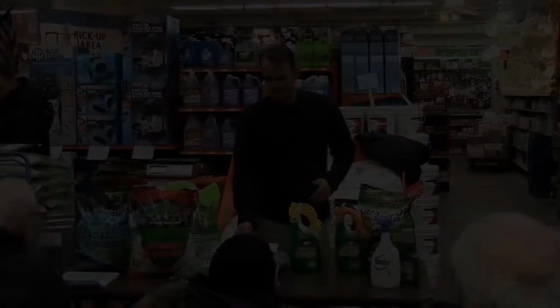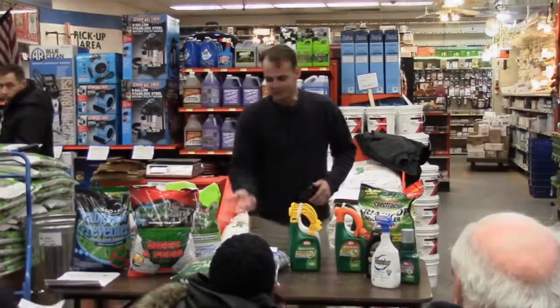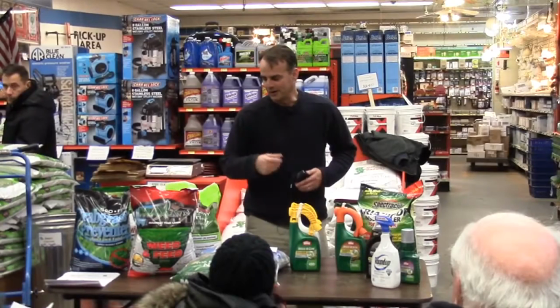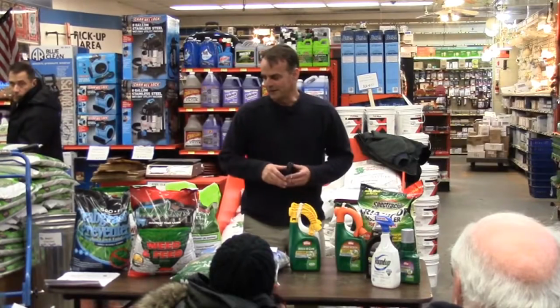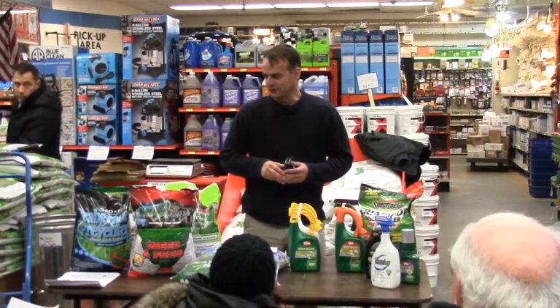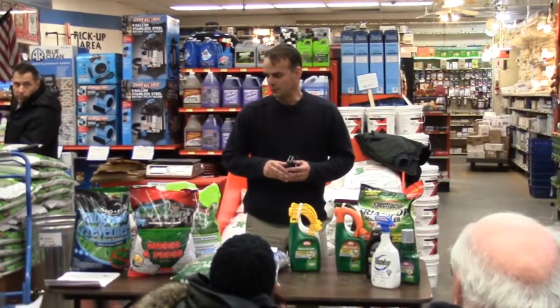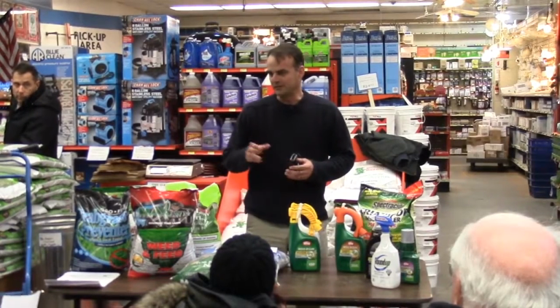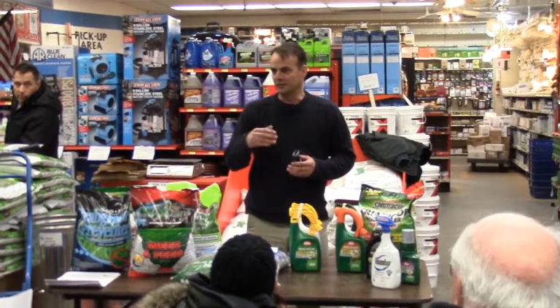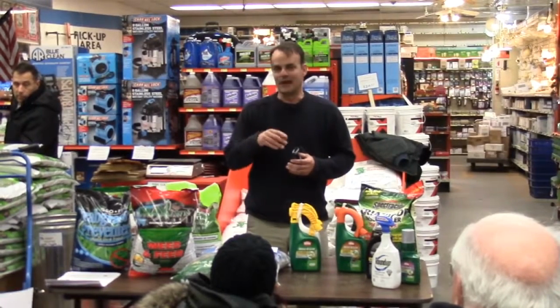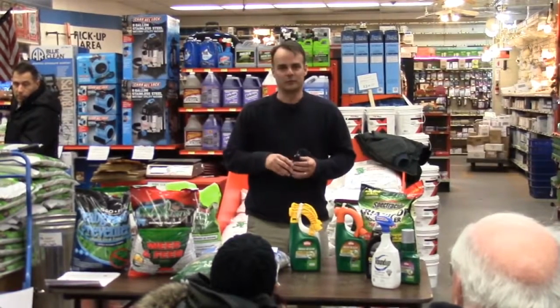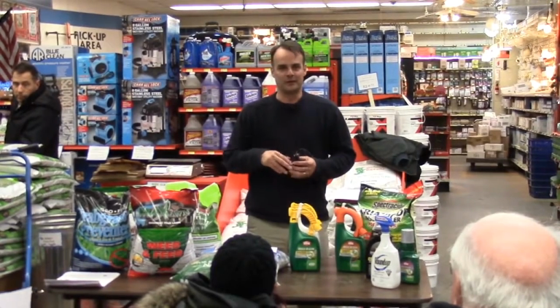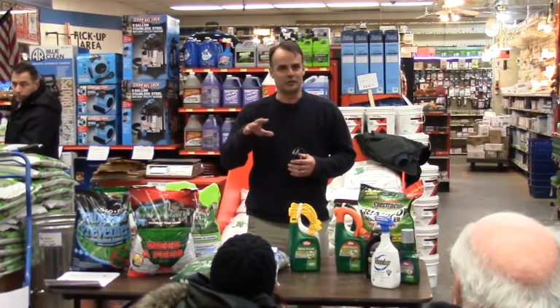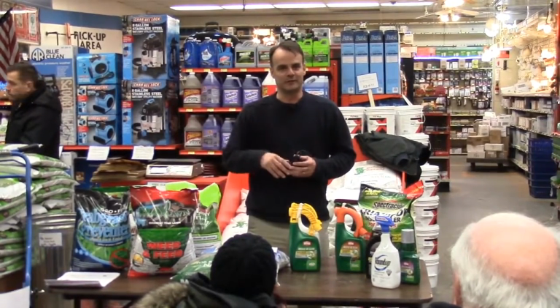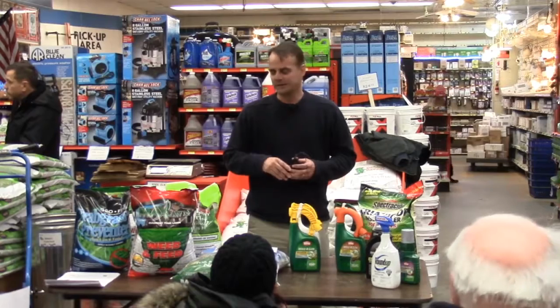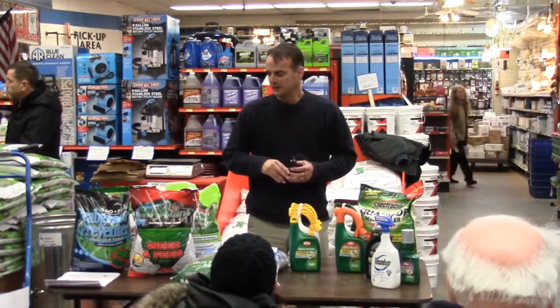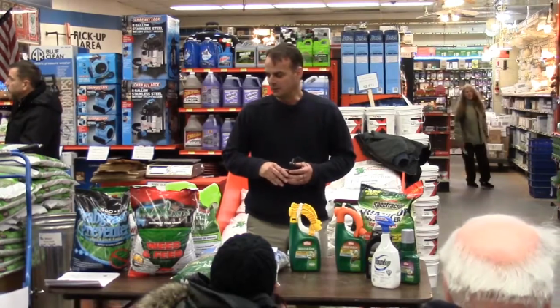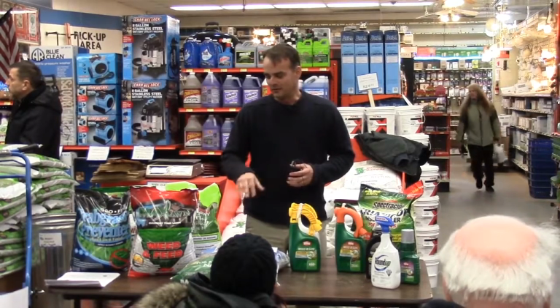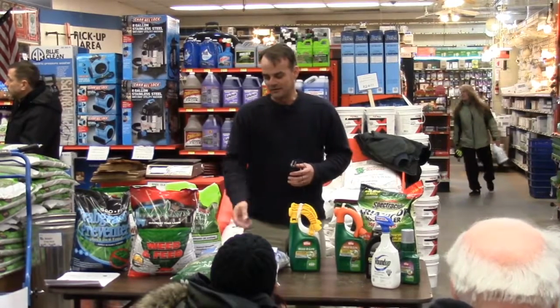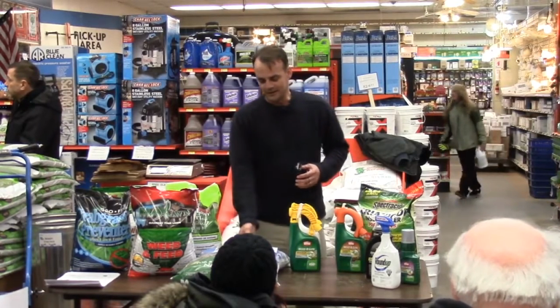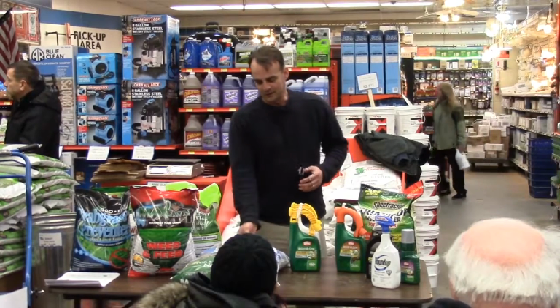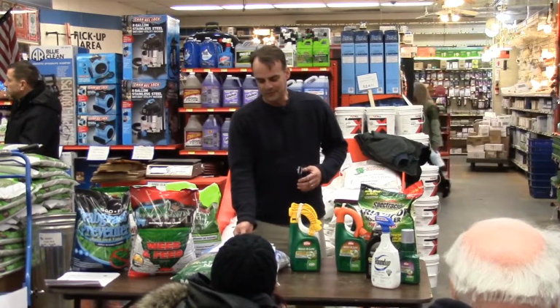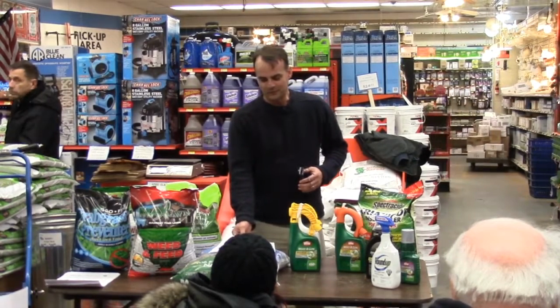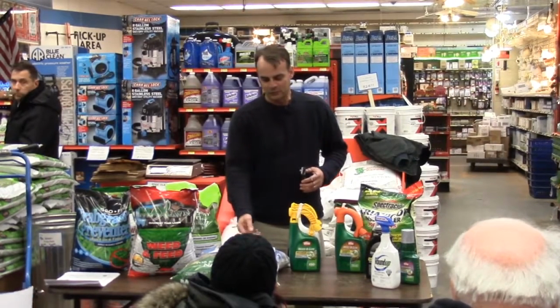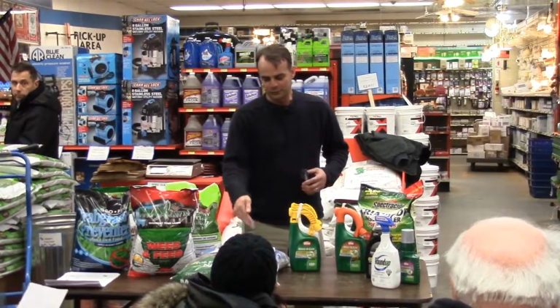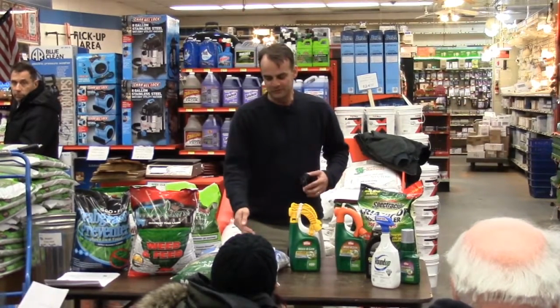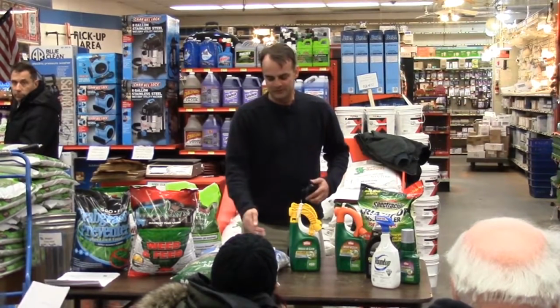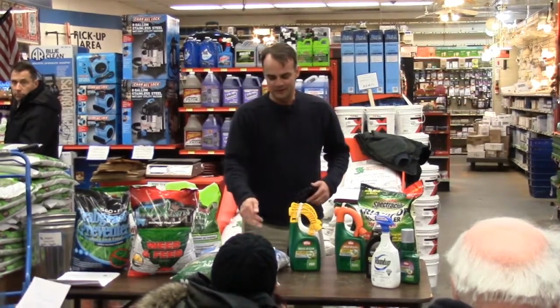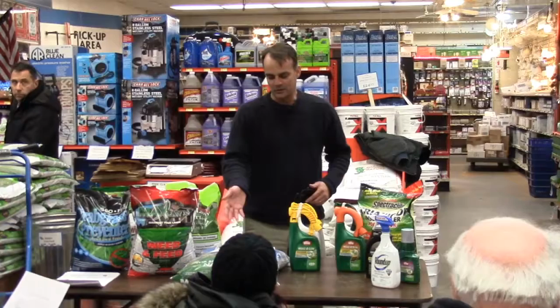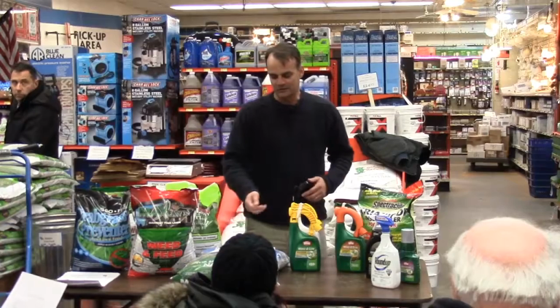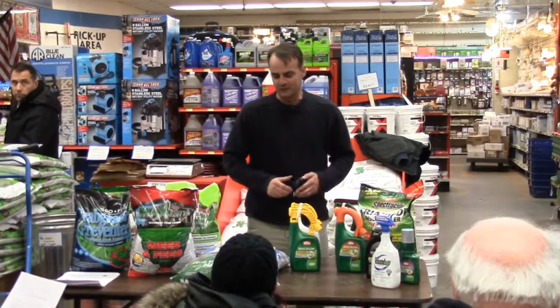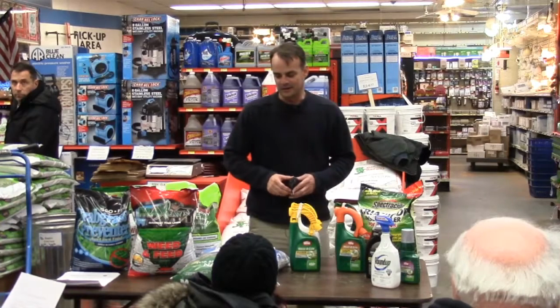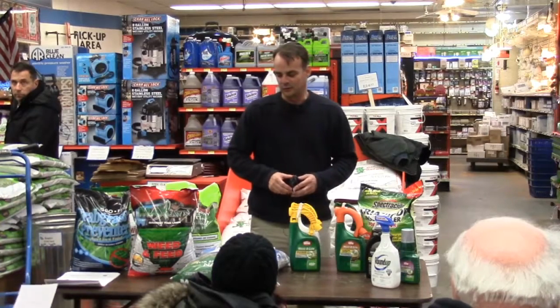My name is Tim Brahm with National Seed. We're based in Lyle, right in the Chicagoland area. I thought I'd hand out a couple of handouts. We'll go through these, and then if you have any questions after, we can answer those.